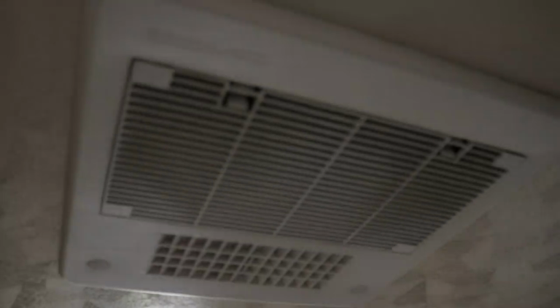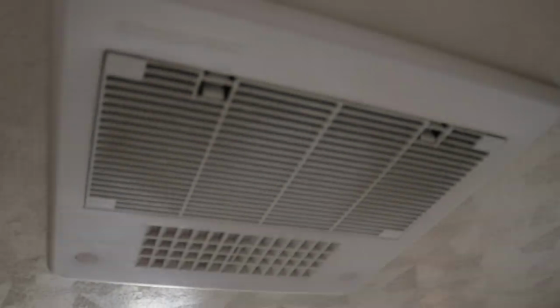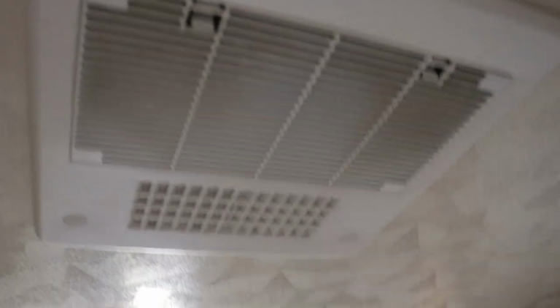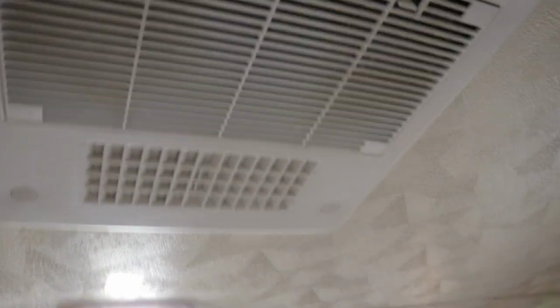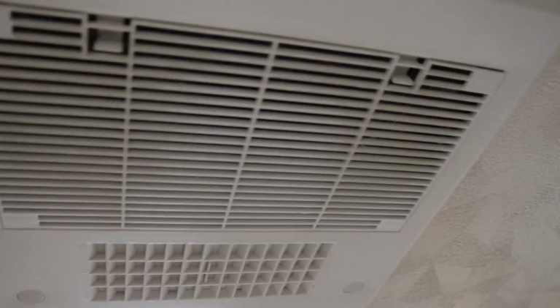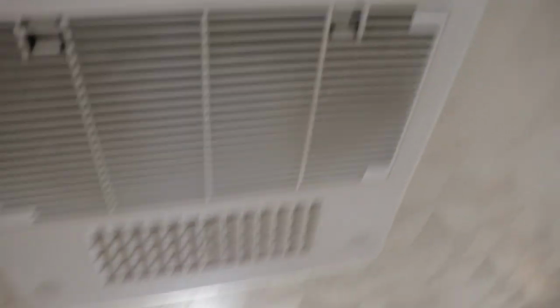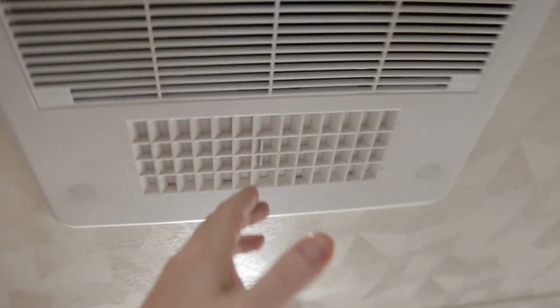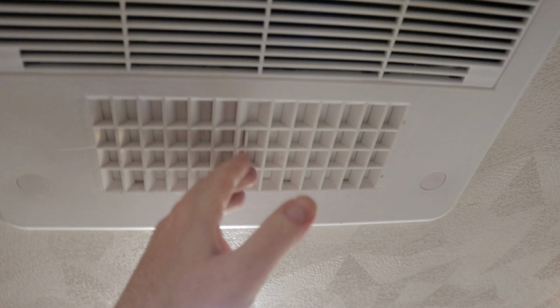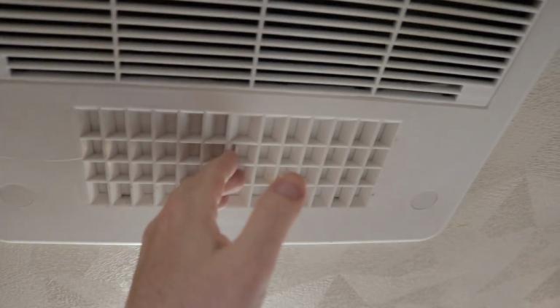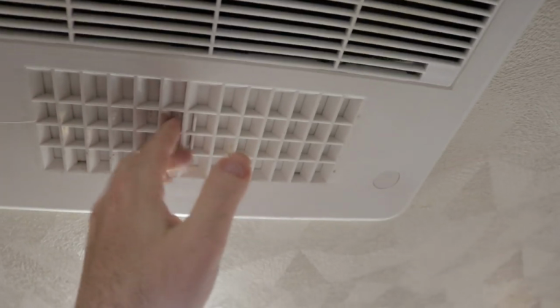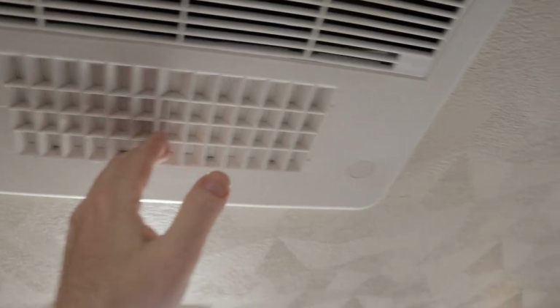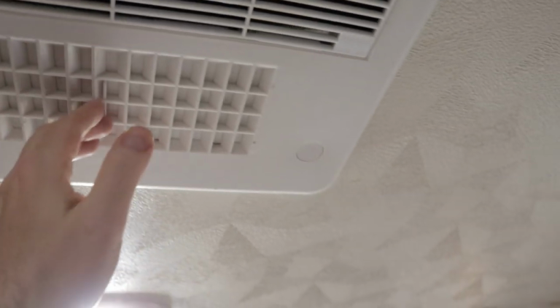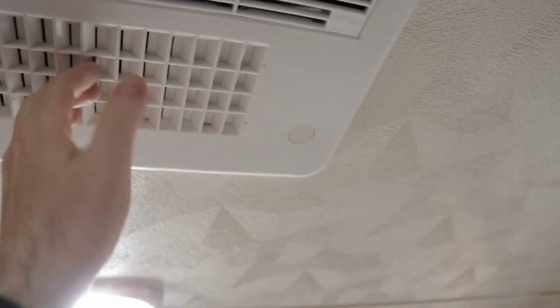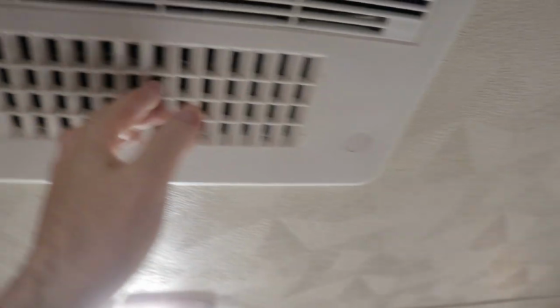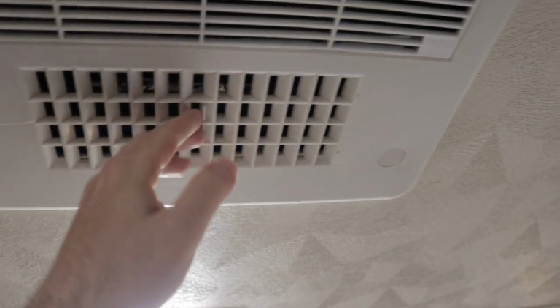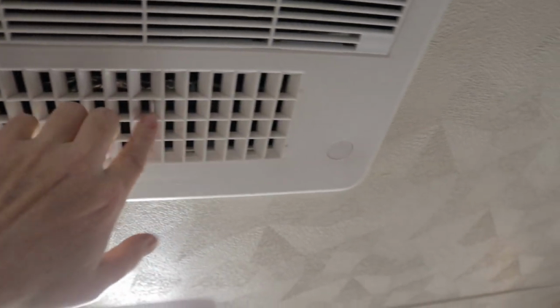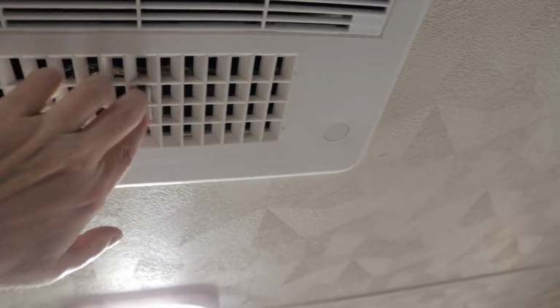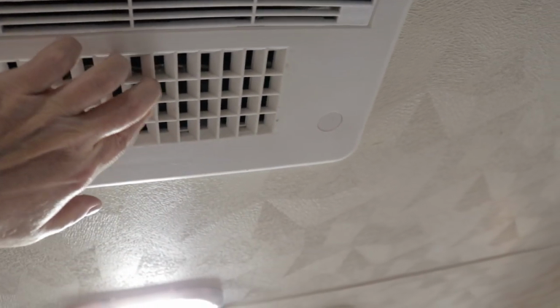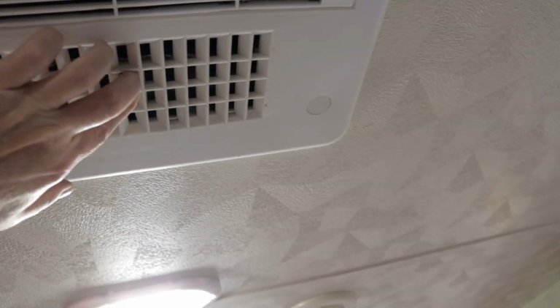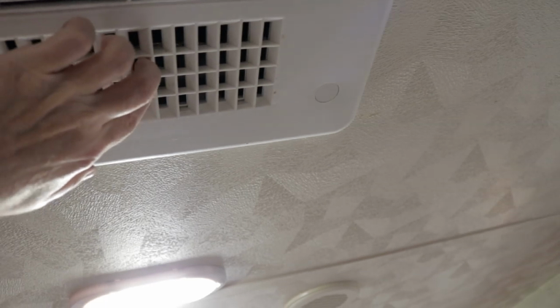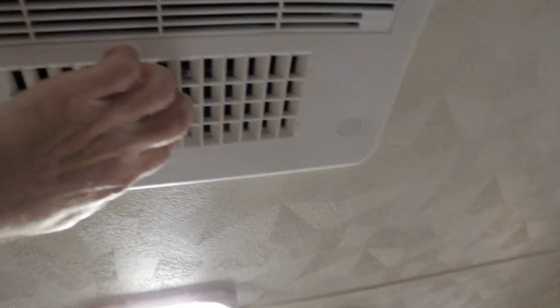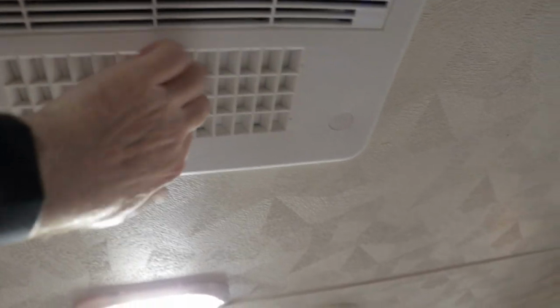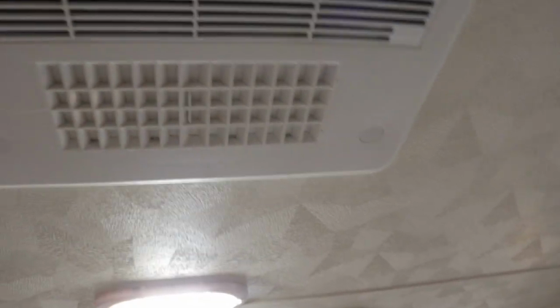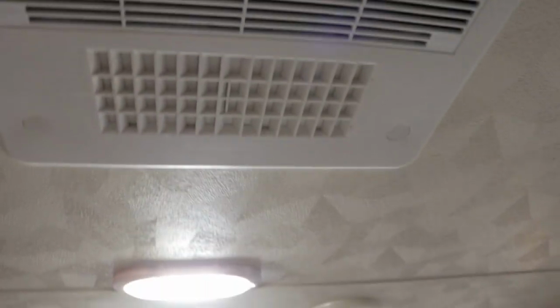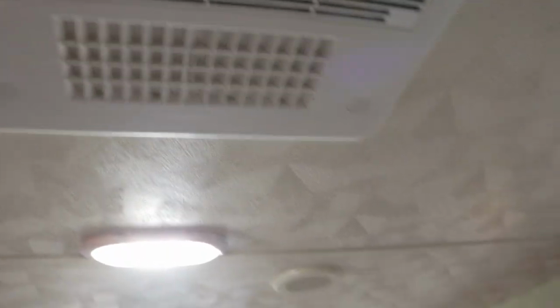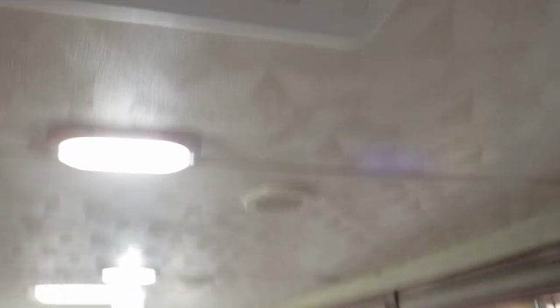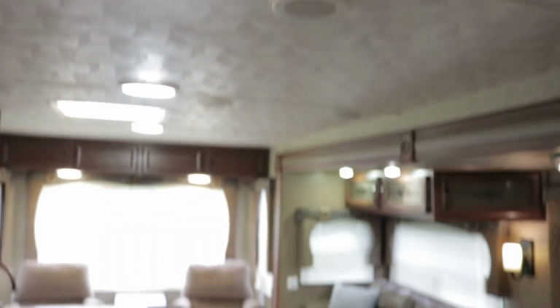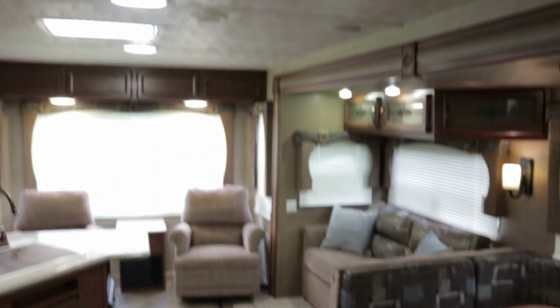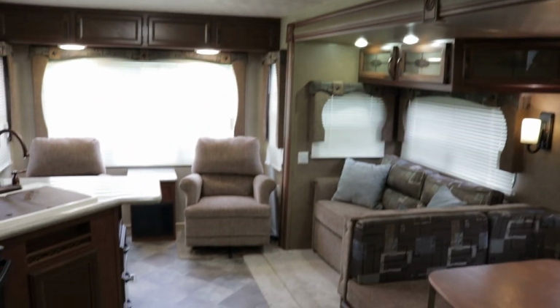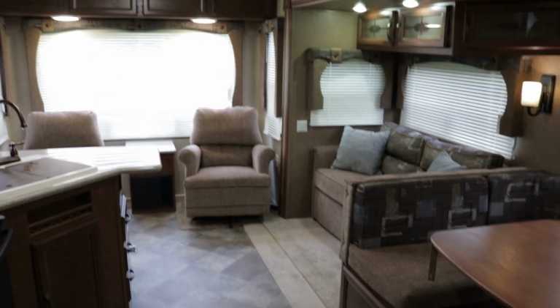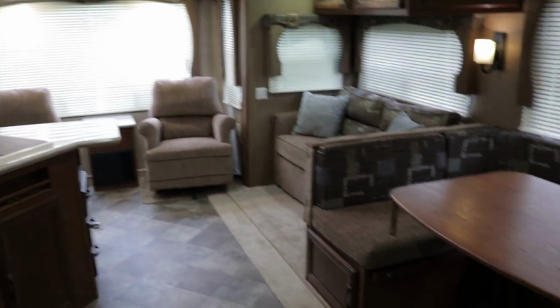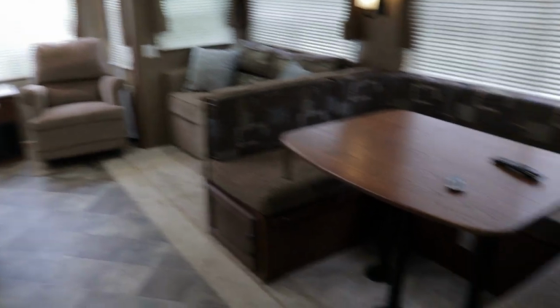That's your AC — at least a 13,500 BTU AC unit. It does have the quick dump feature: open up these louvers and it does a quick dump, cools it off real quick. After you get cooled off, shut it off and all your AC is ducted throughout. Pretty cool feature.